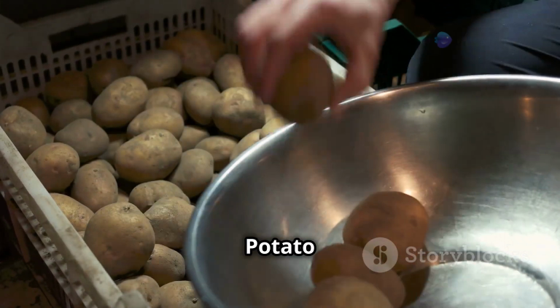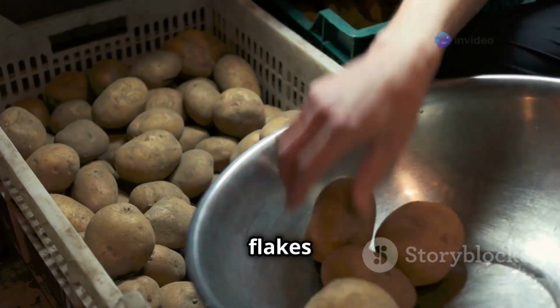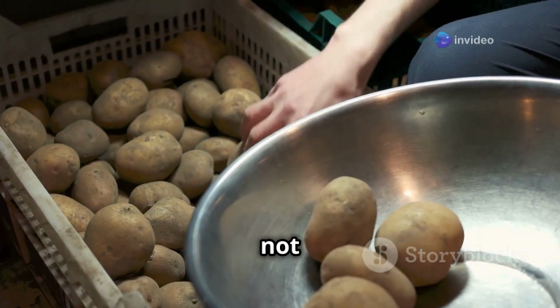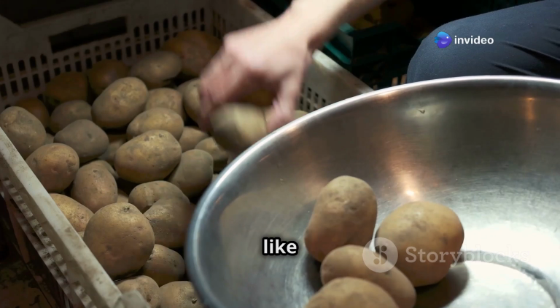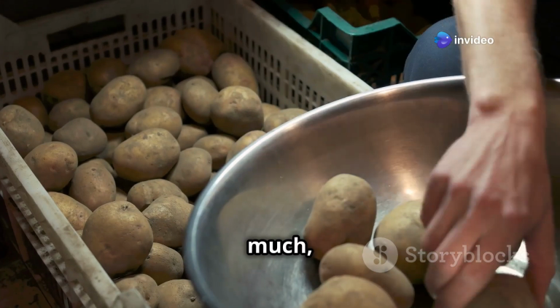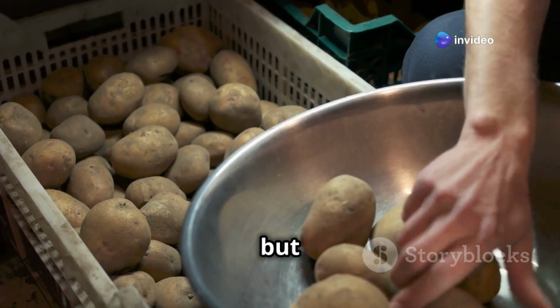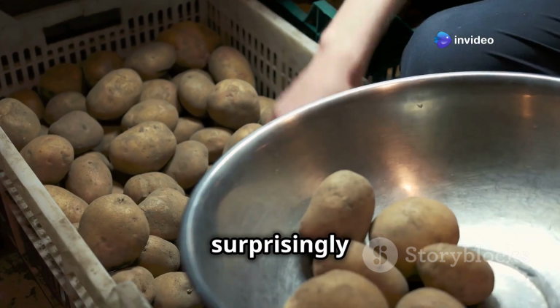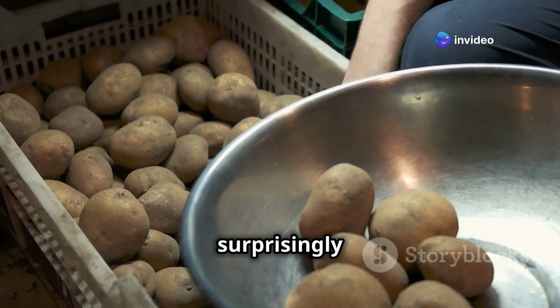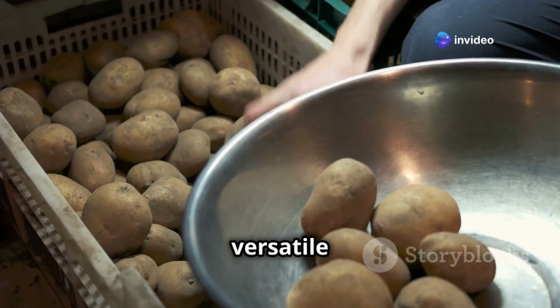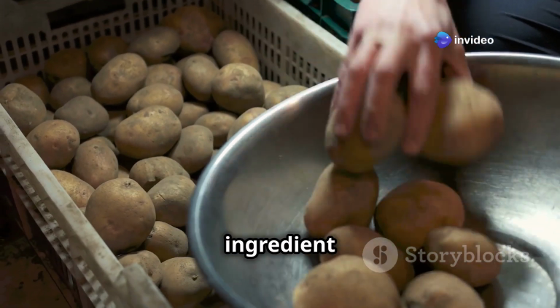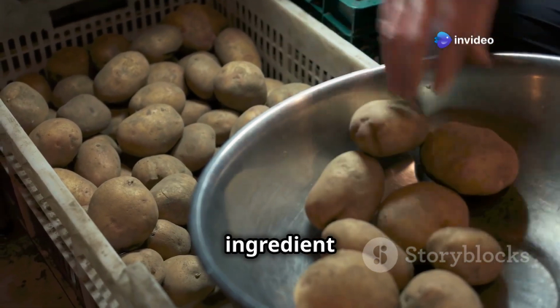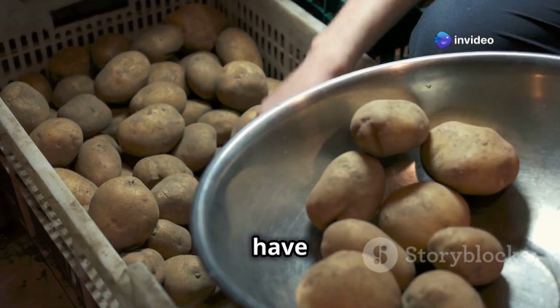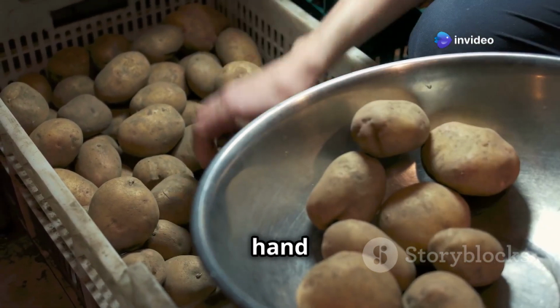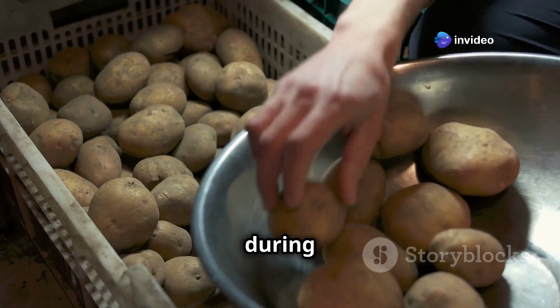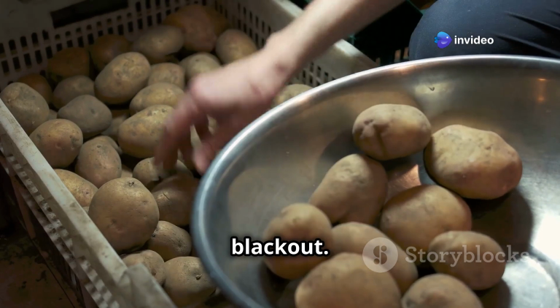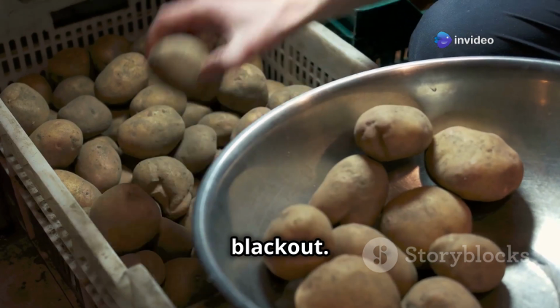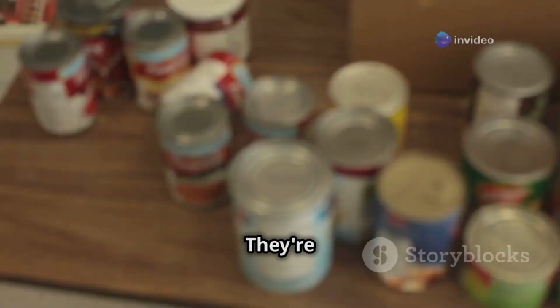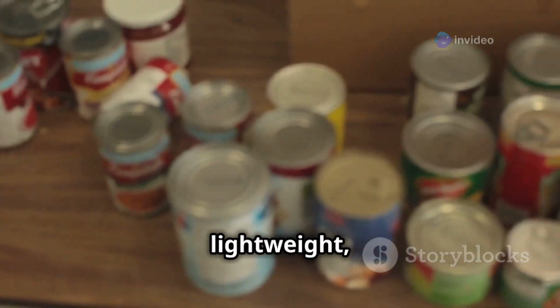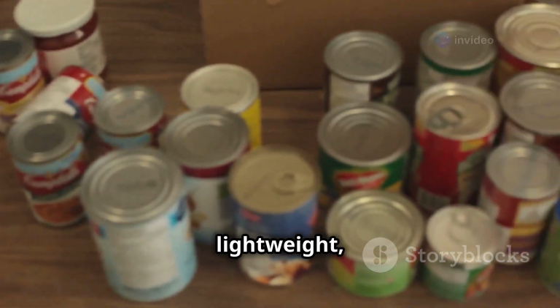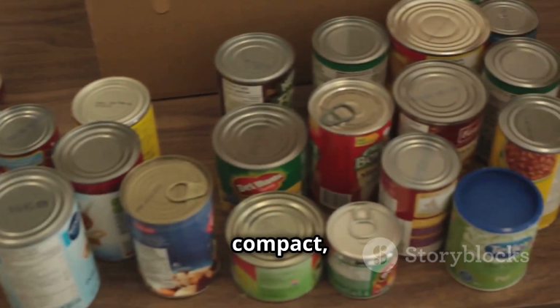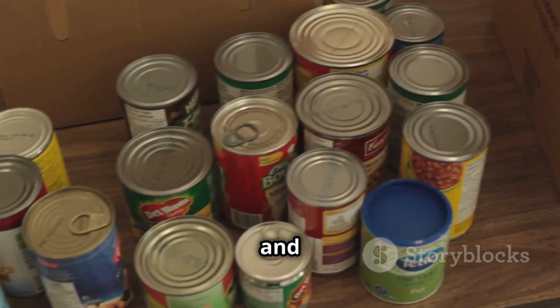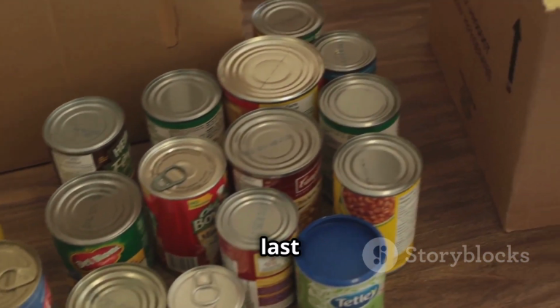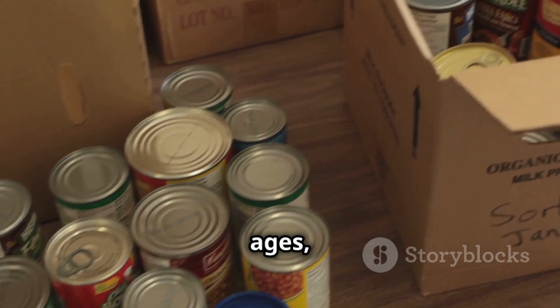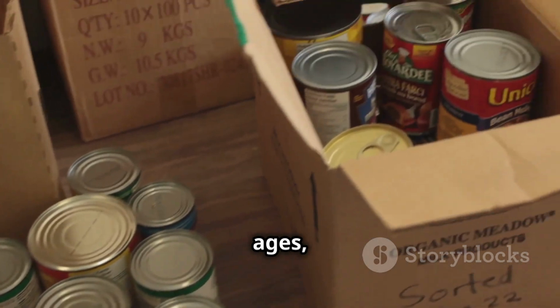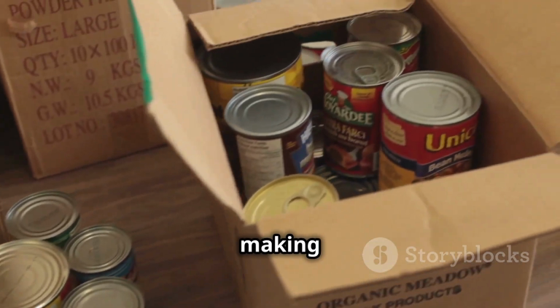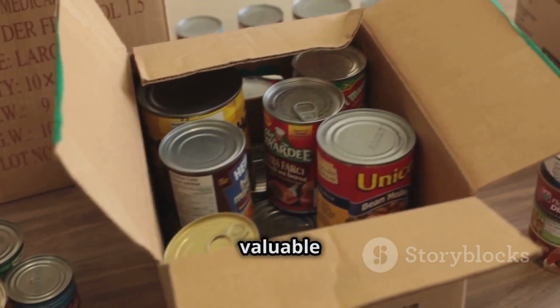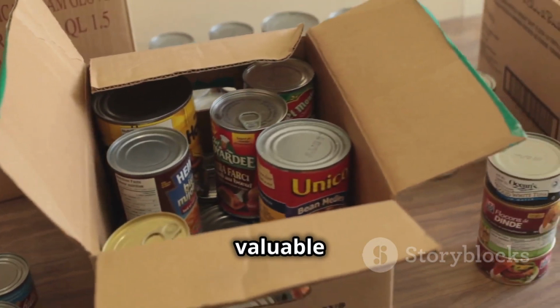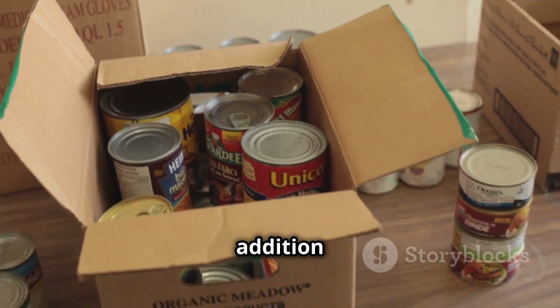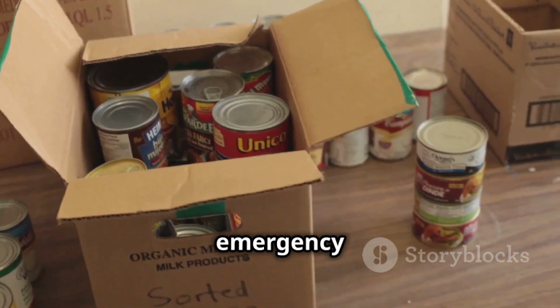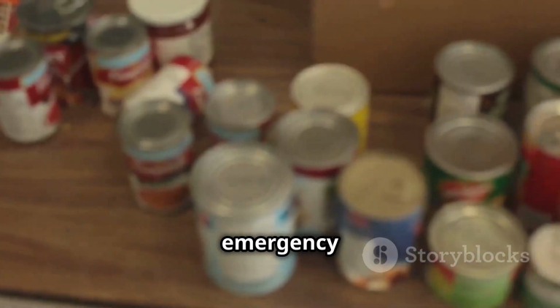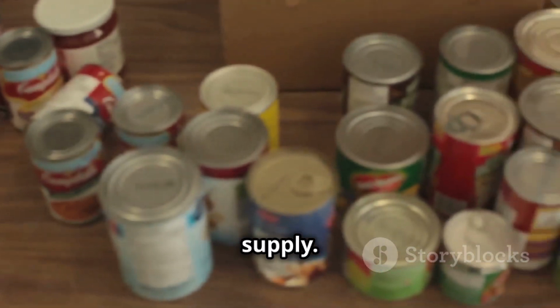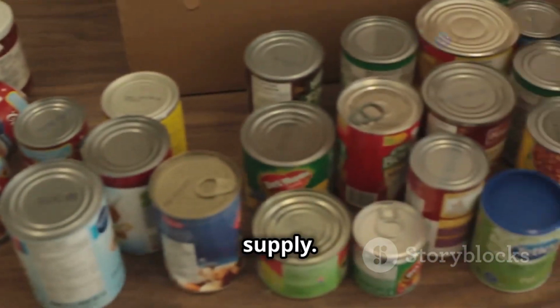Potato flakes might not sound like much, but they're a surprisingly versatile ingredient to have on hand during a blackout. They're lightweight, compact, and last for ages, making them a valuable addition to your emergency food supply.